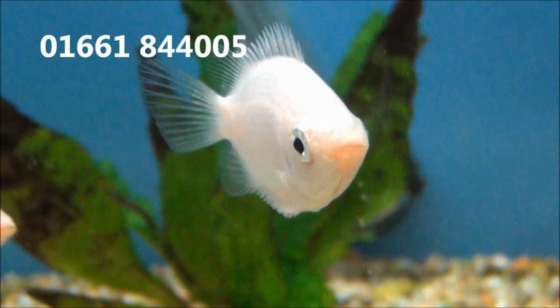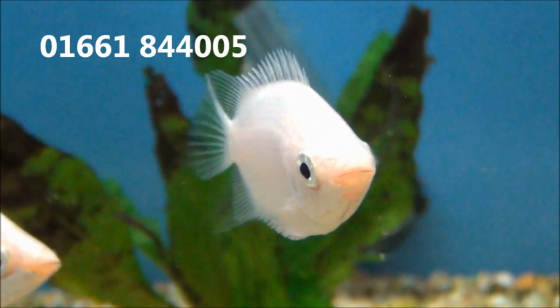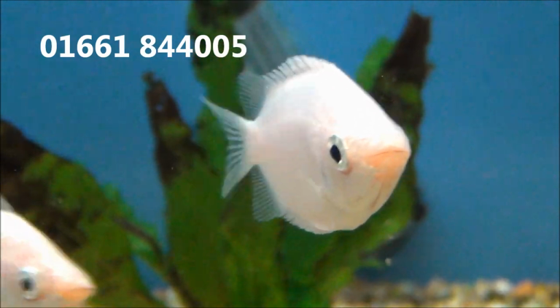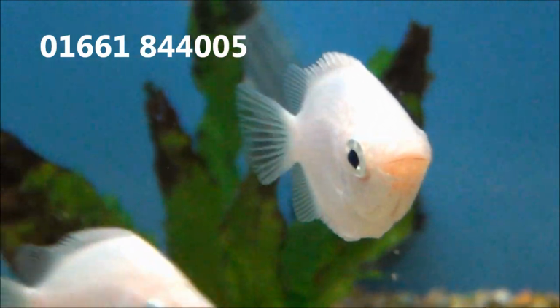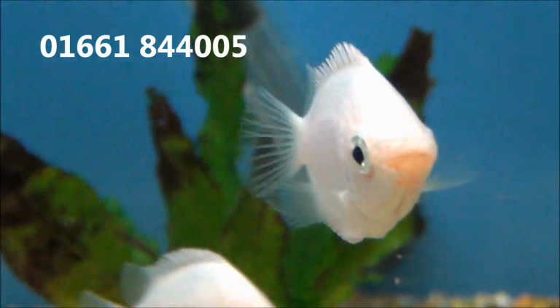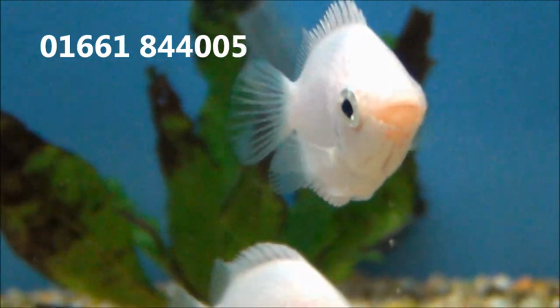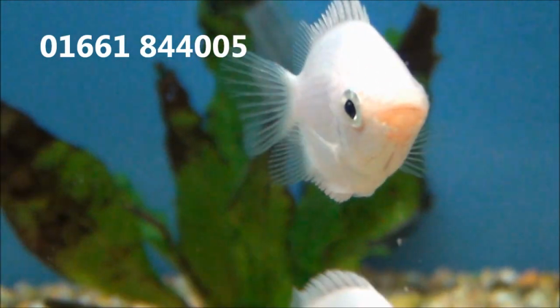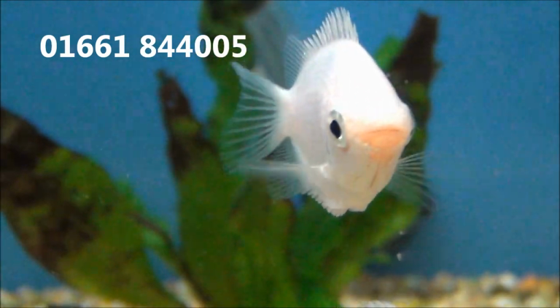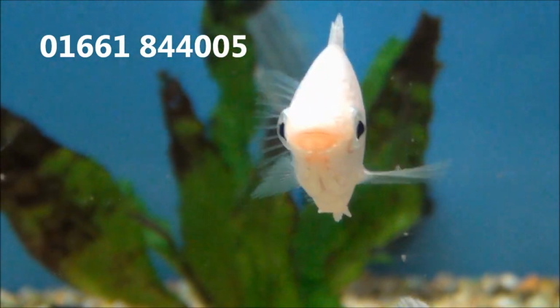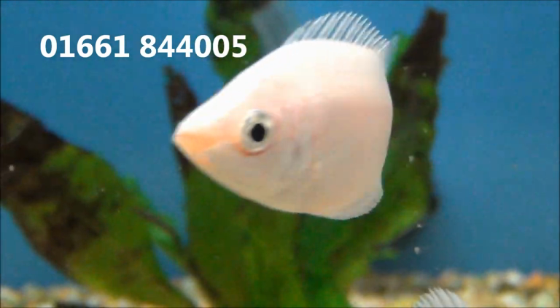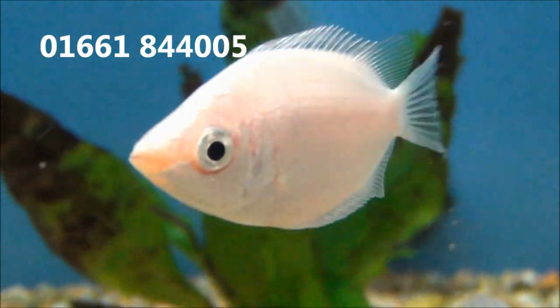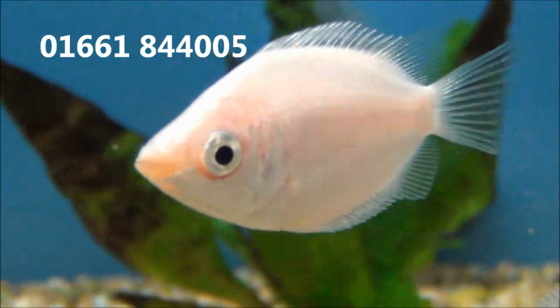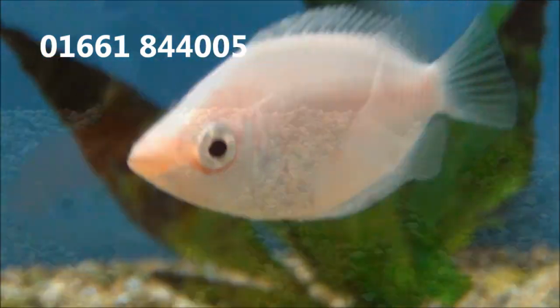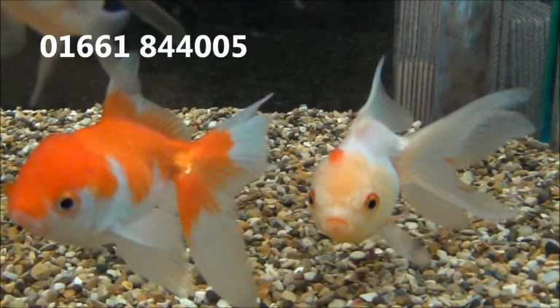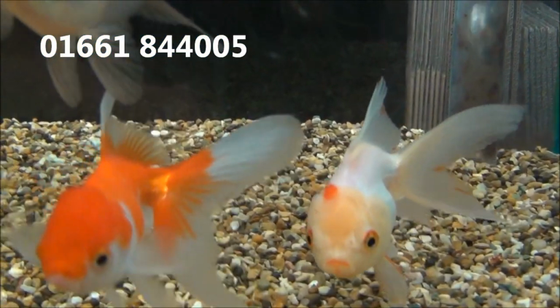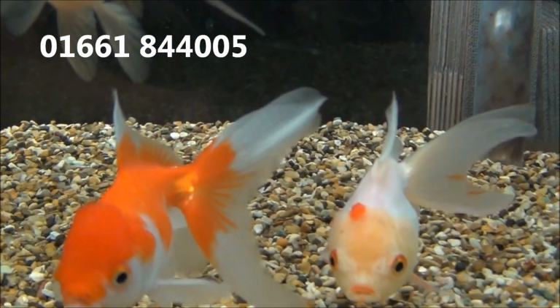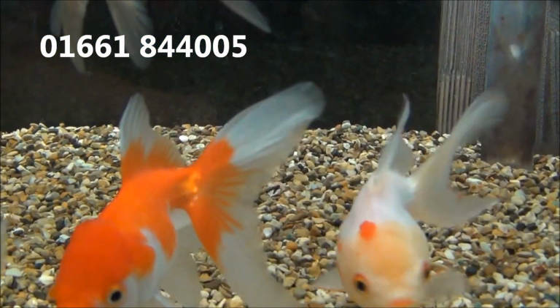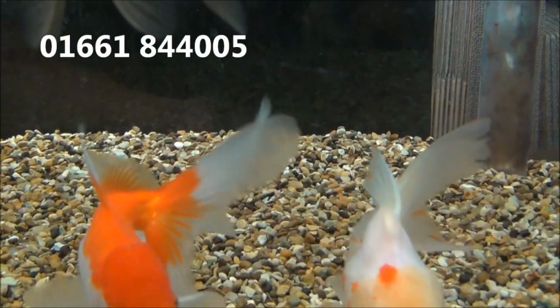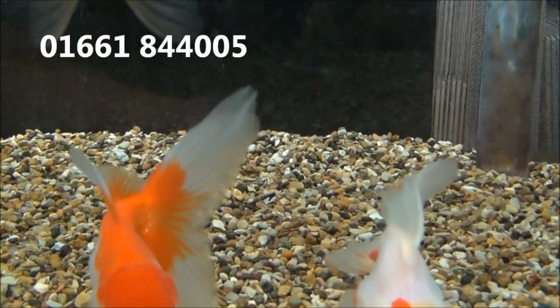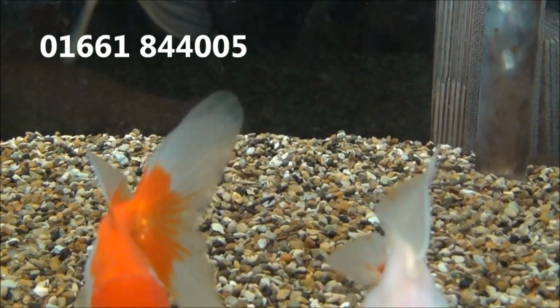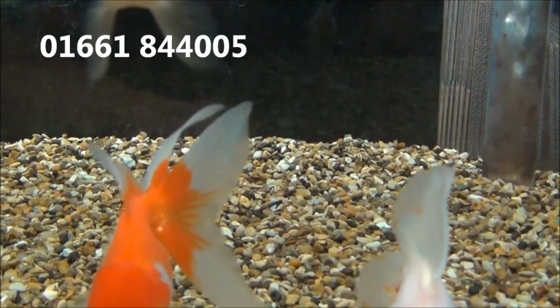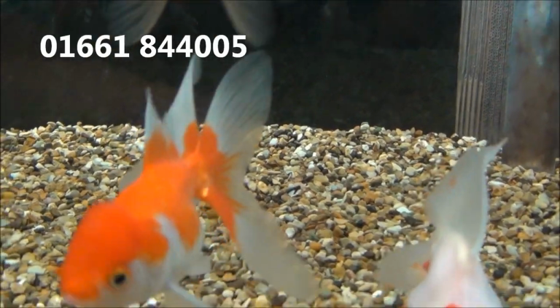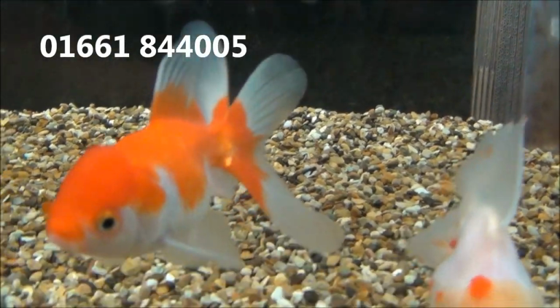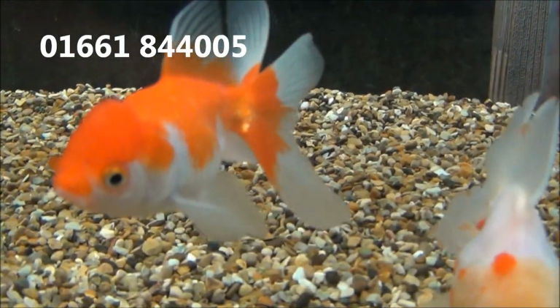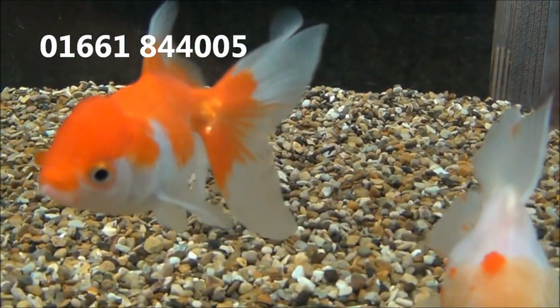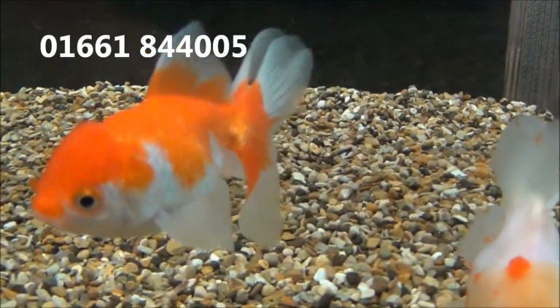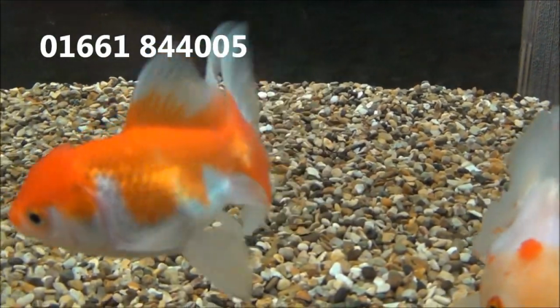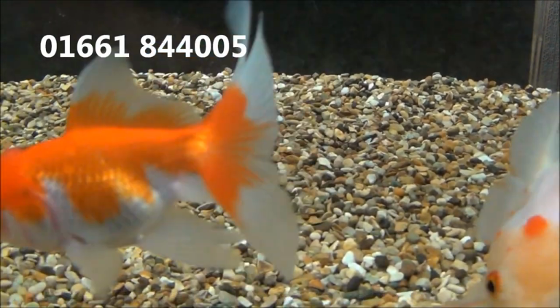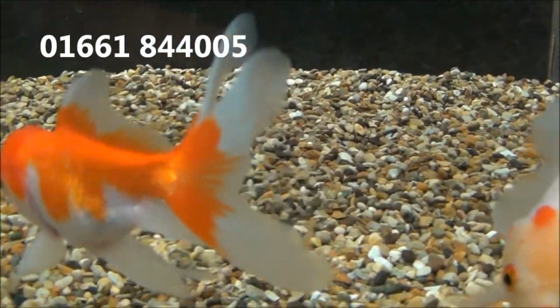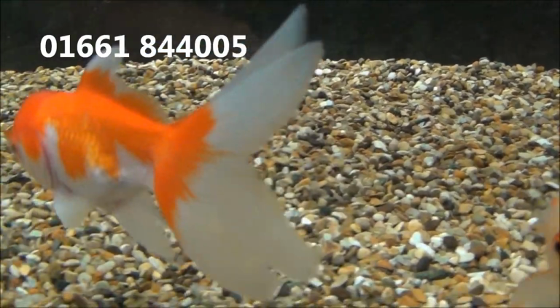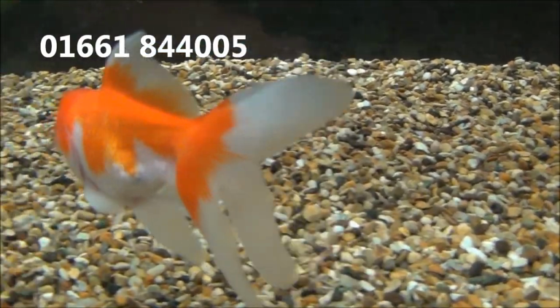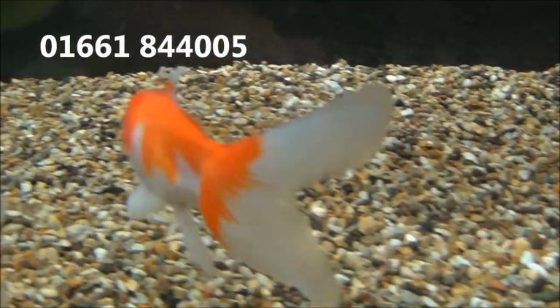Some red Dwarf Gourami at £5.99. These are large Fancy Goldfish, £11.99 or 2 for £21.